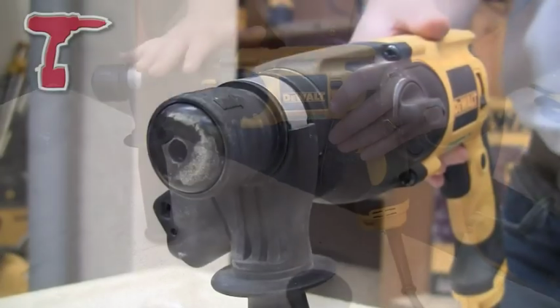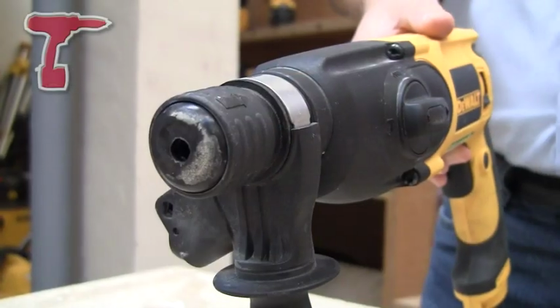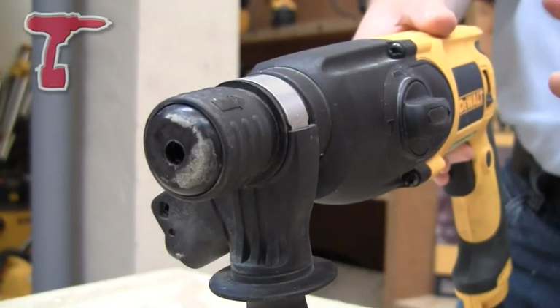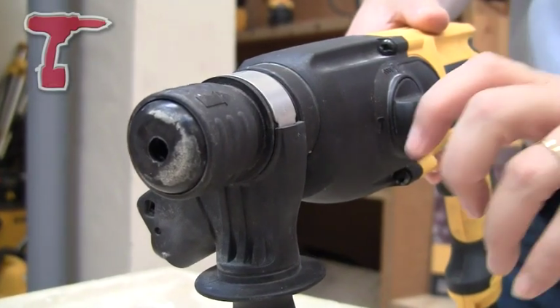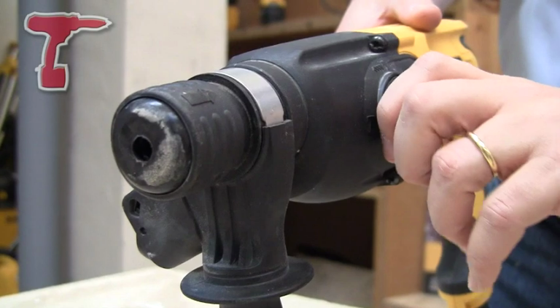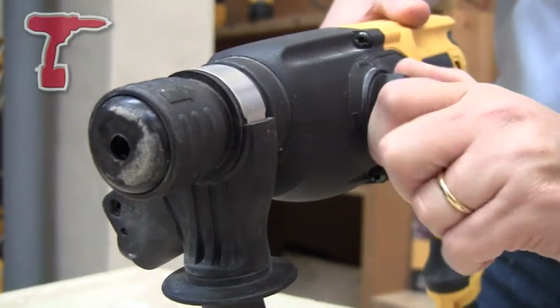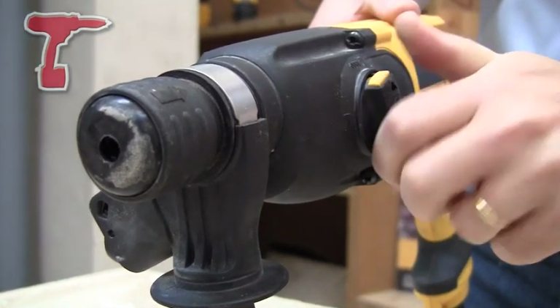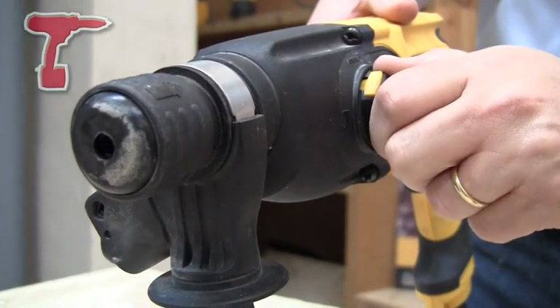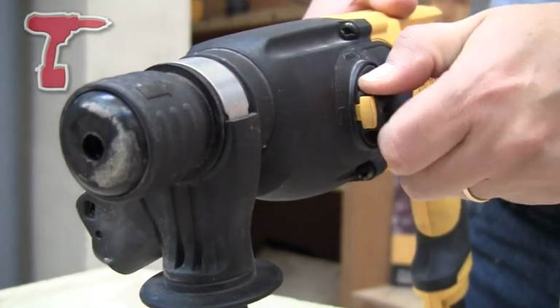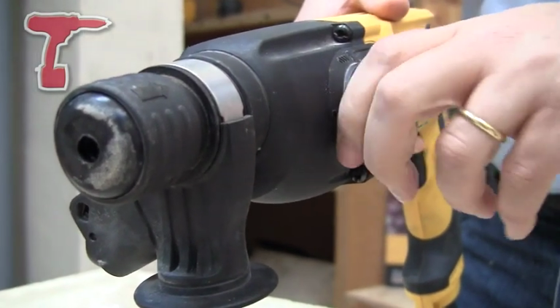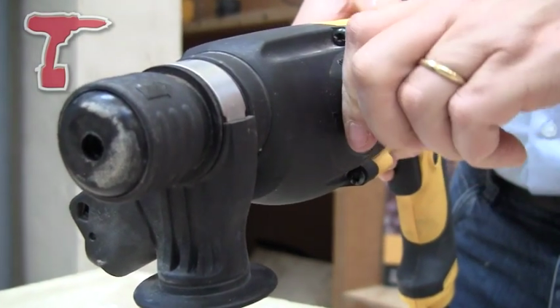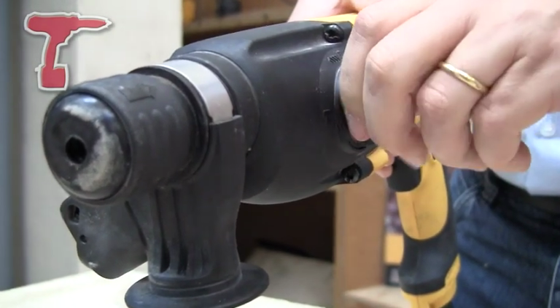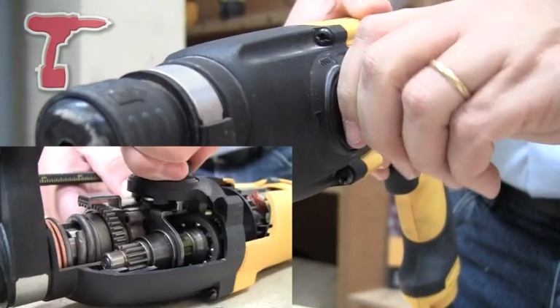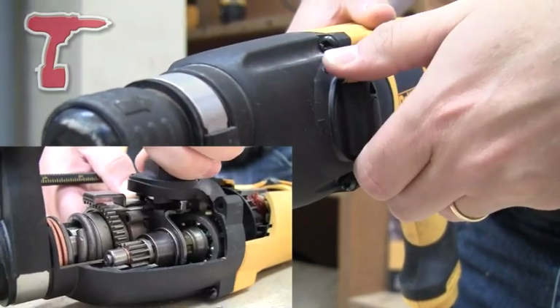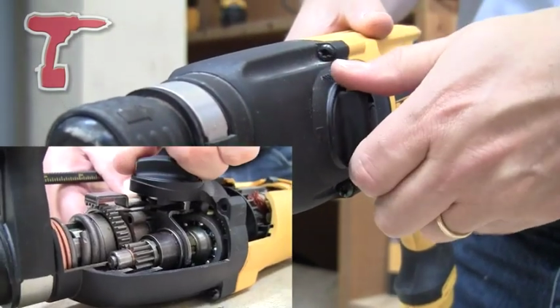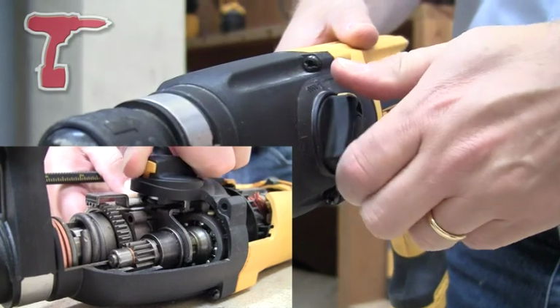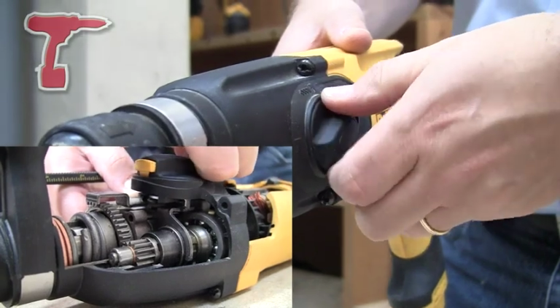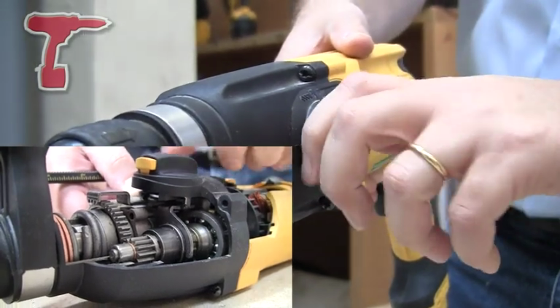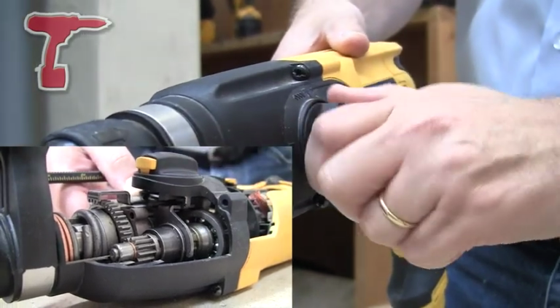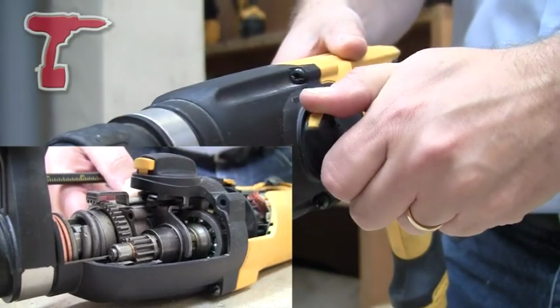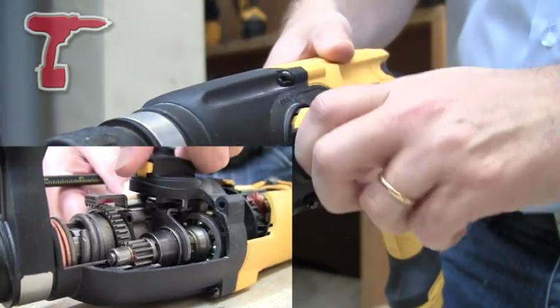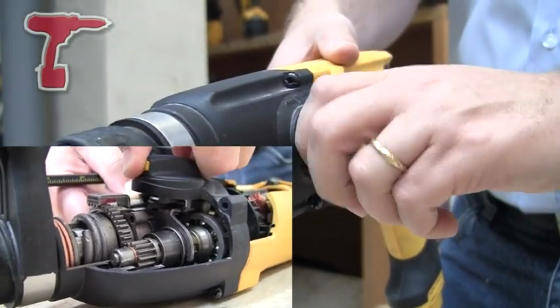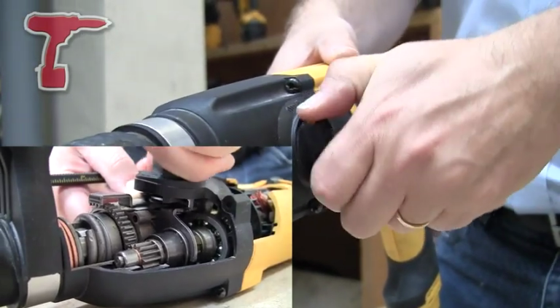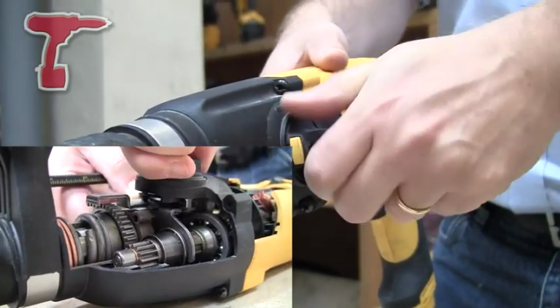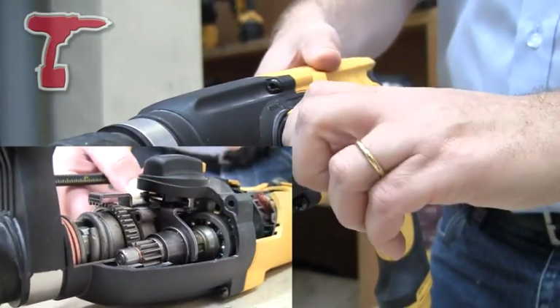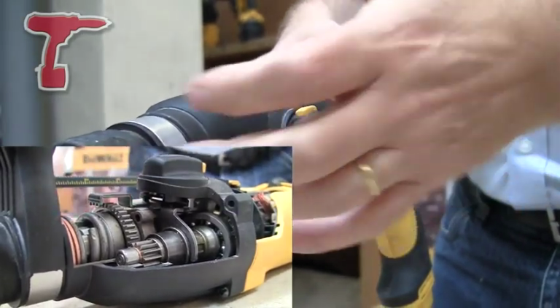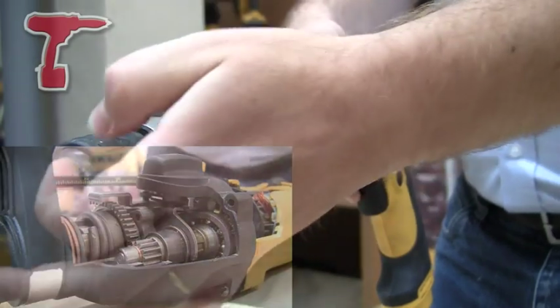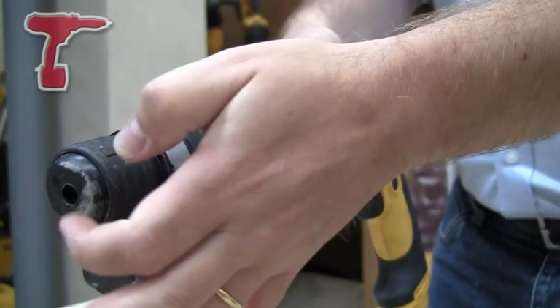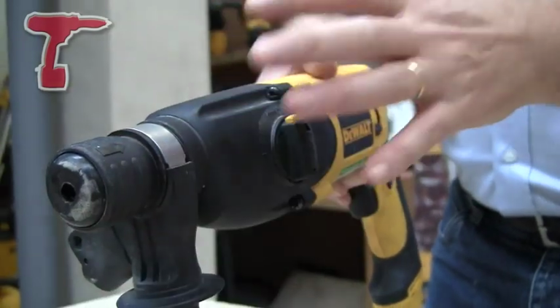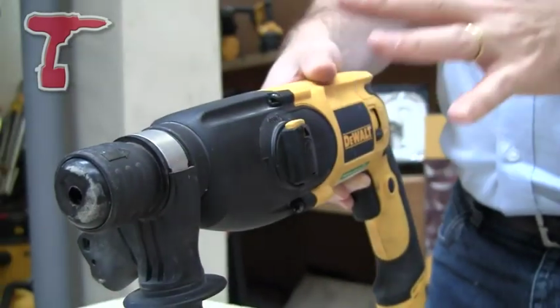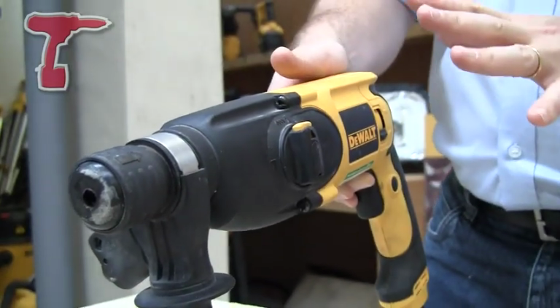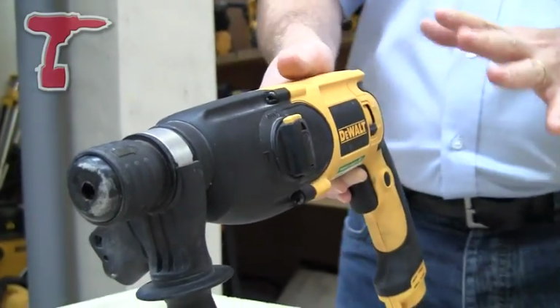It's got a synchronised gearbox as well, so when you switch between these three modes — the chipping mode, the hammer drilling, and the rotary drilling mode — it's very, very smooth, with no need to turn the chisel or anything like that.